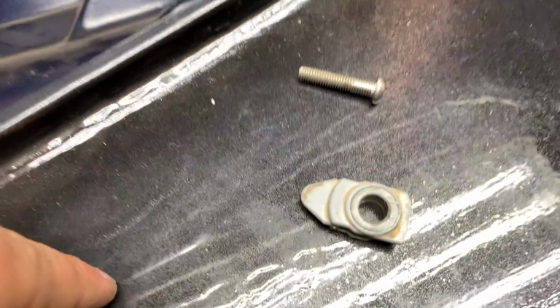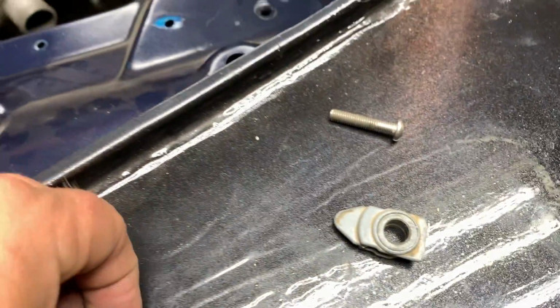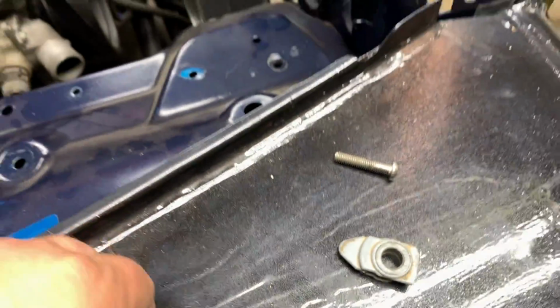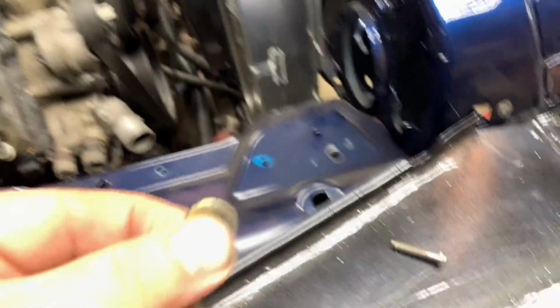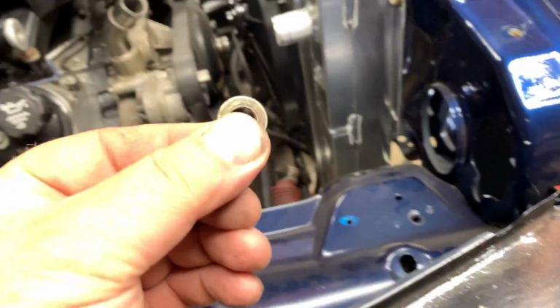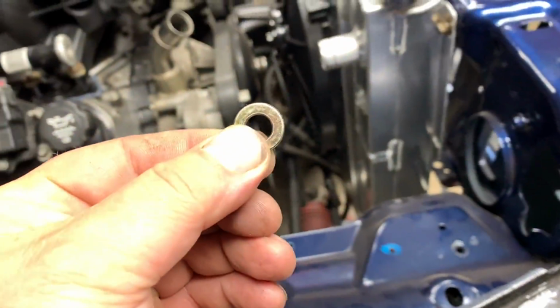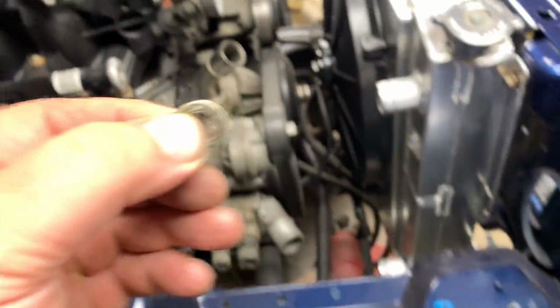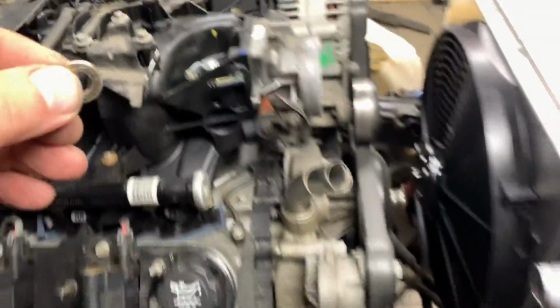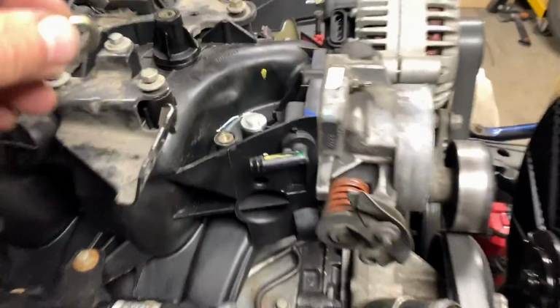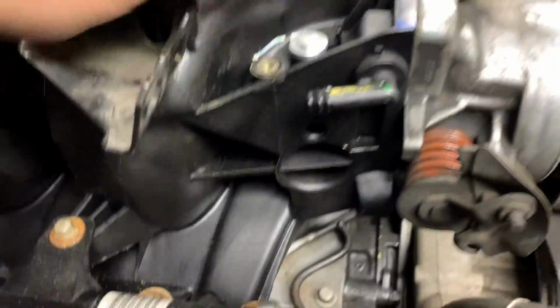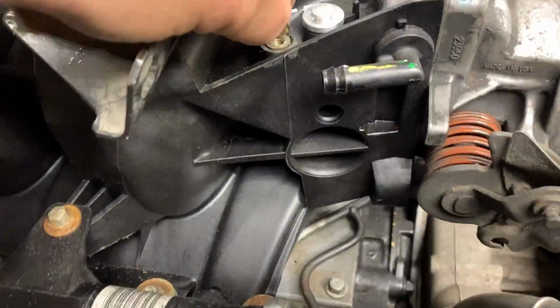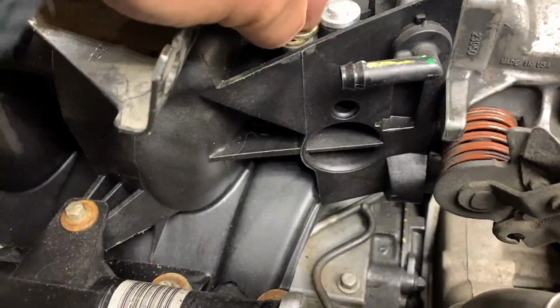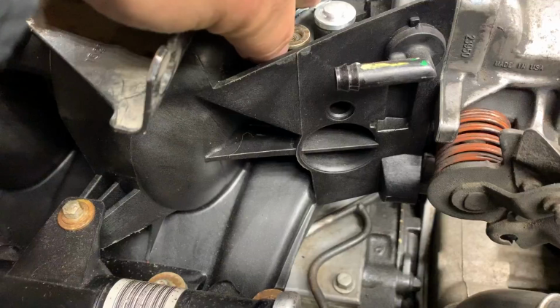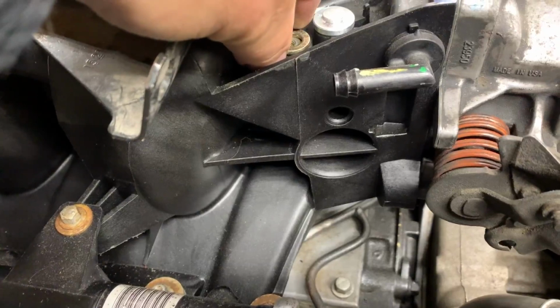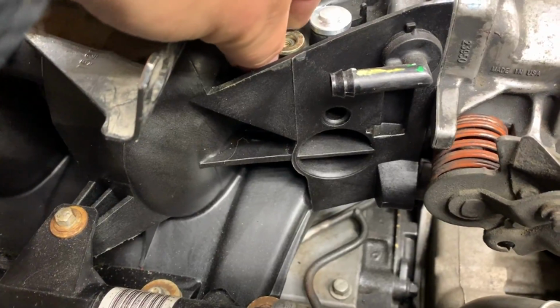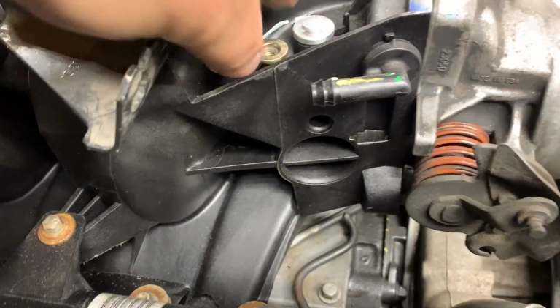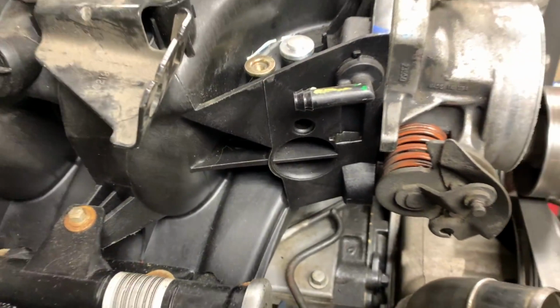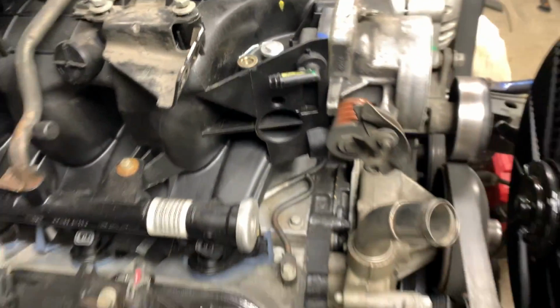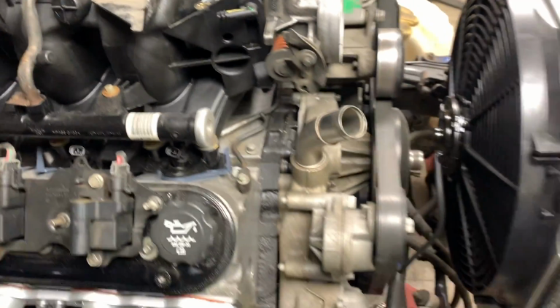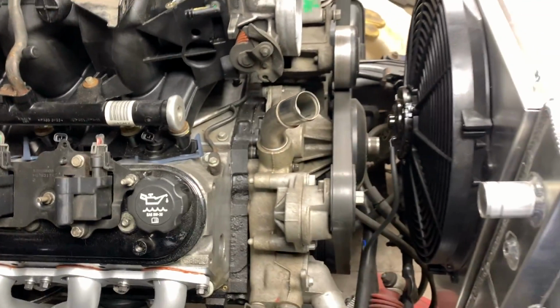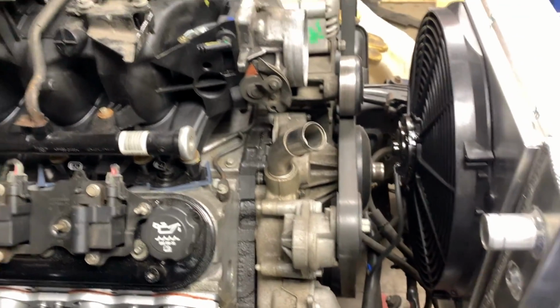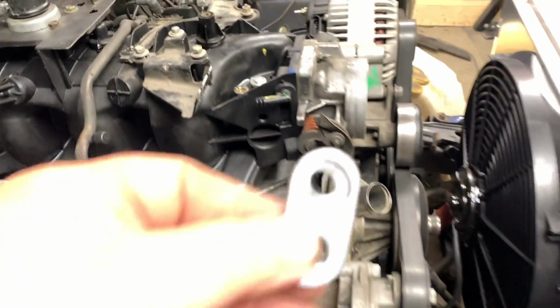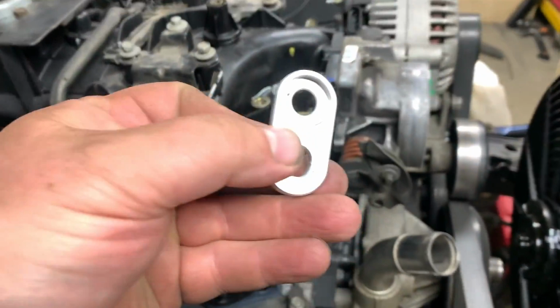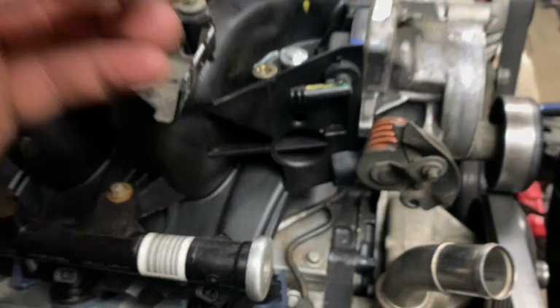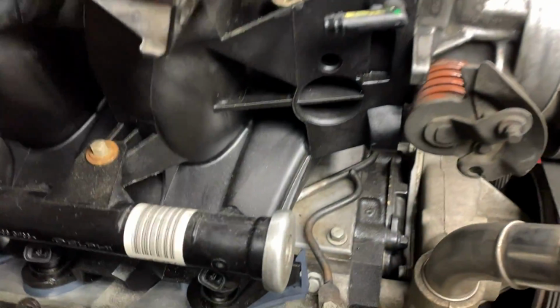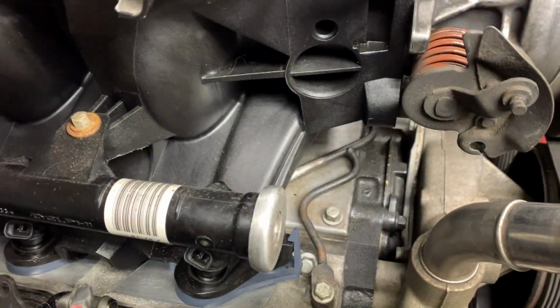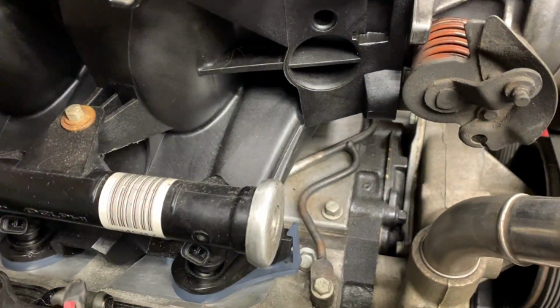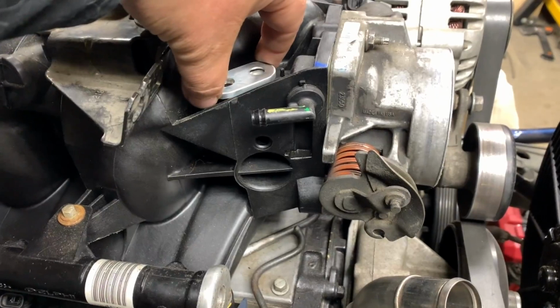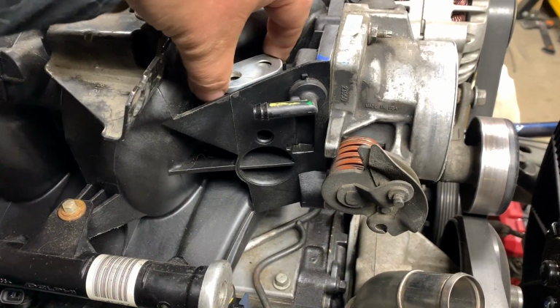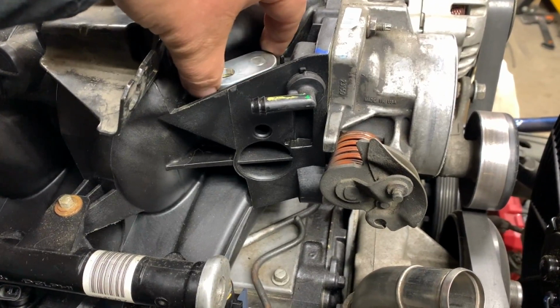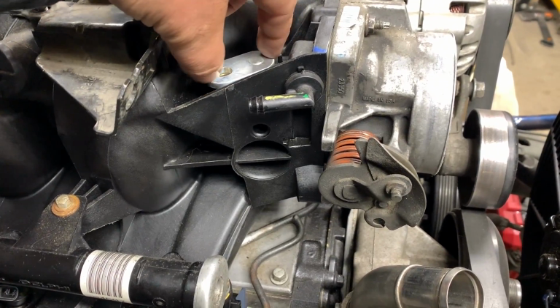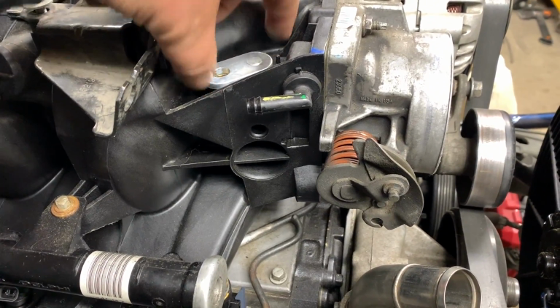So I found this washer - gonna put that washer right up top there, take your piece, put that right up top. Perfect.